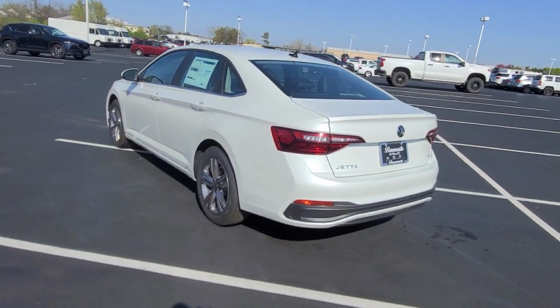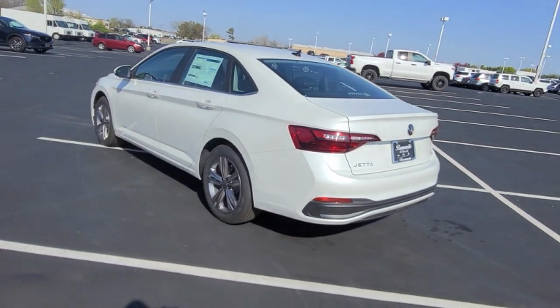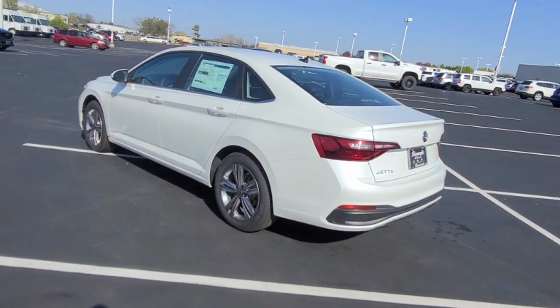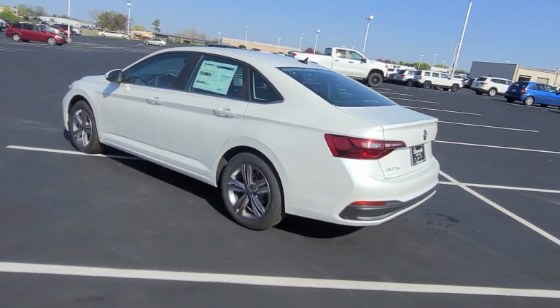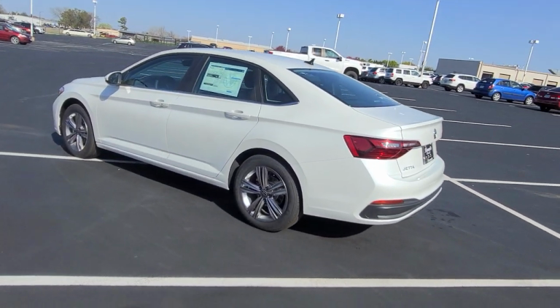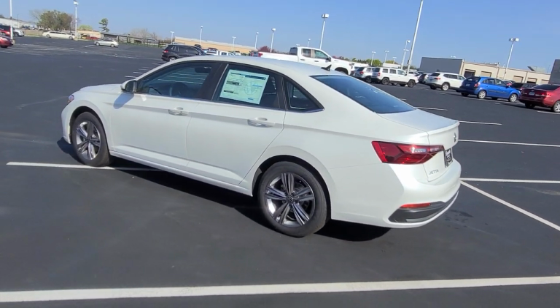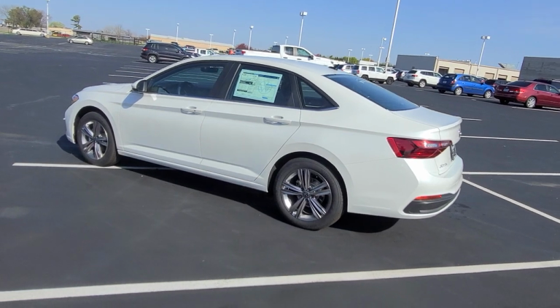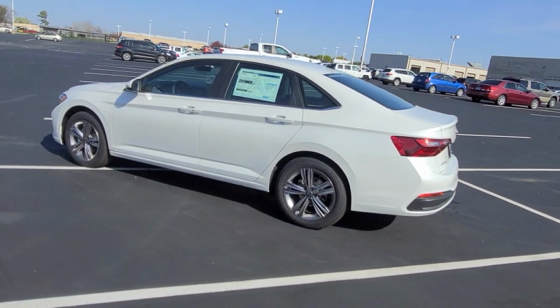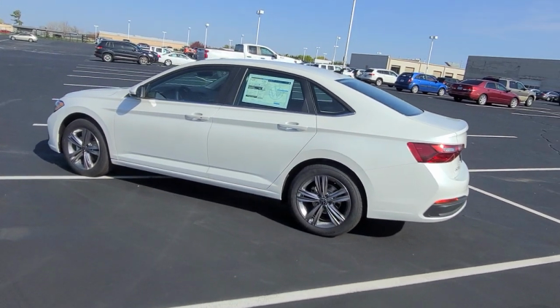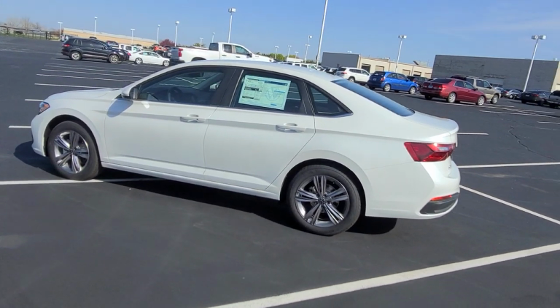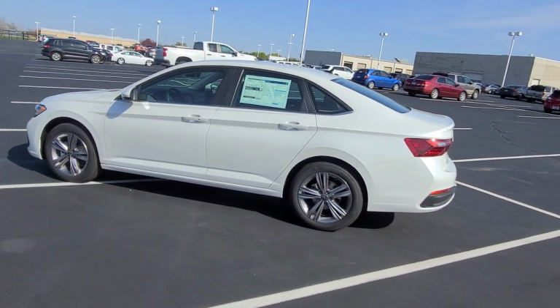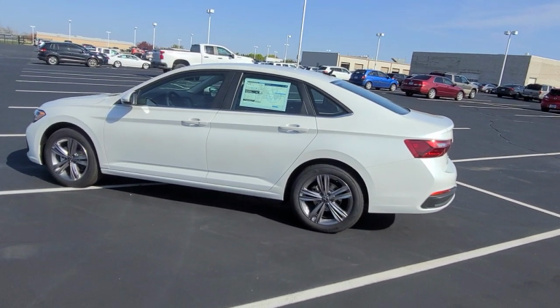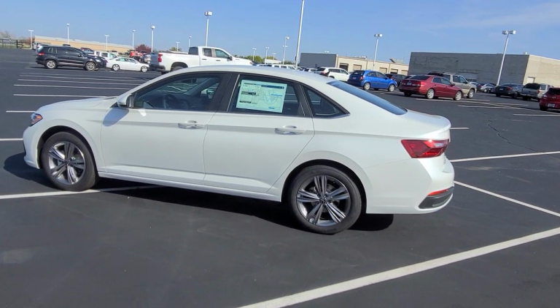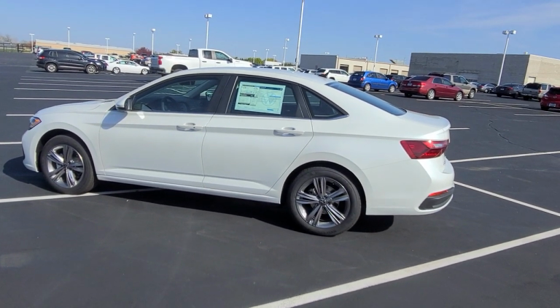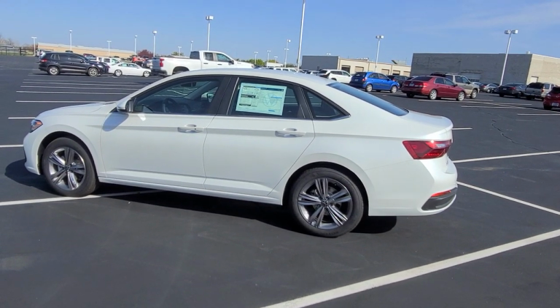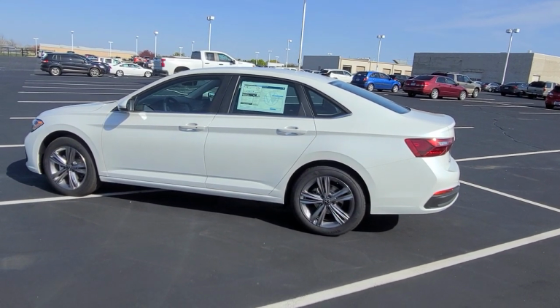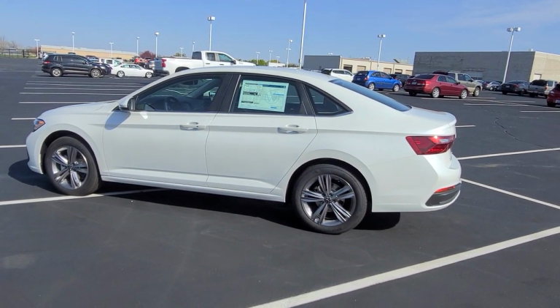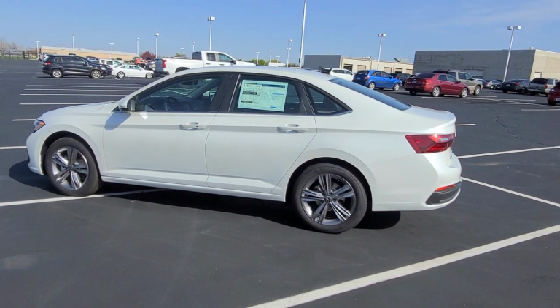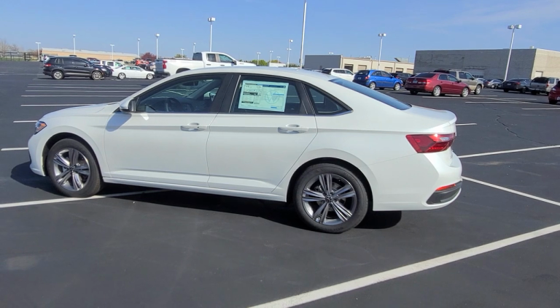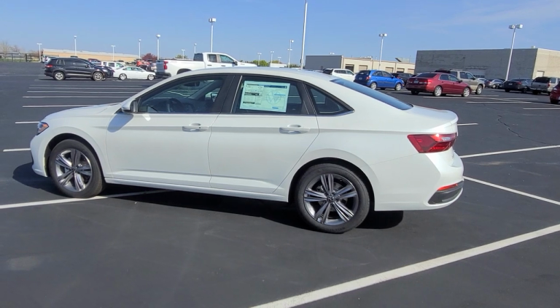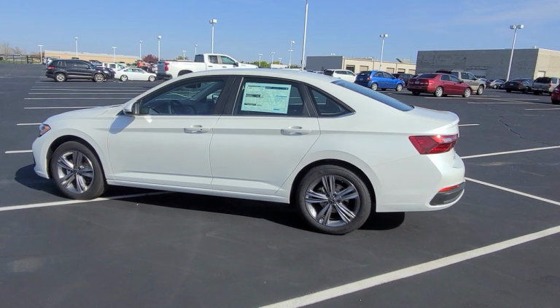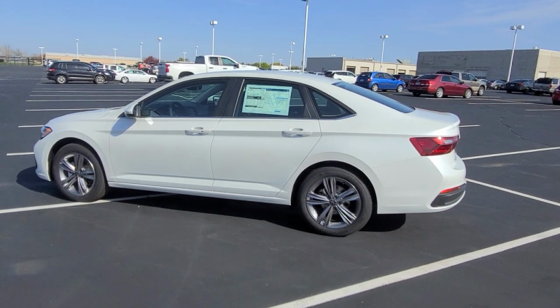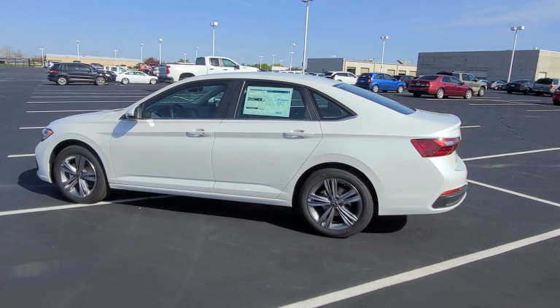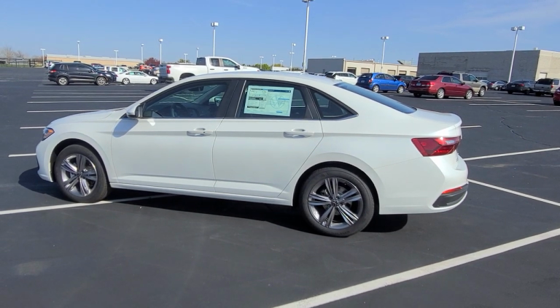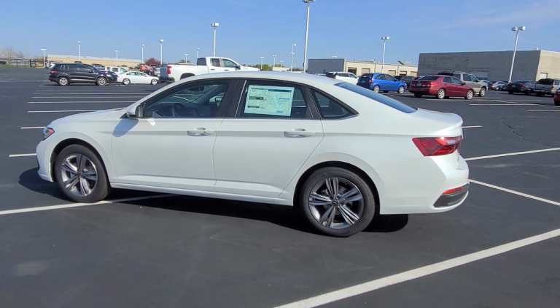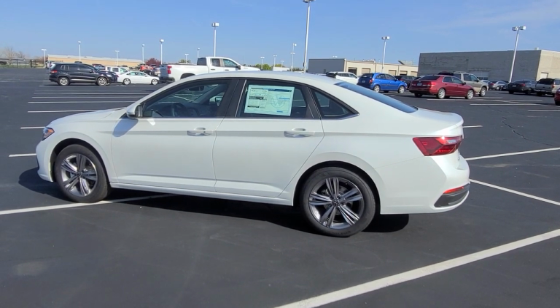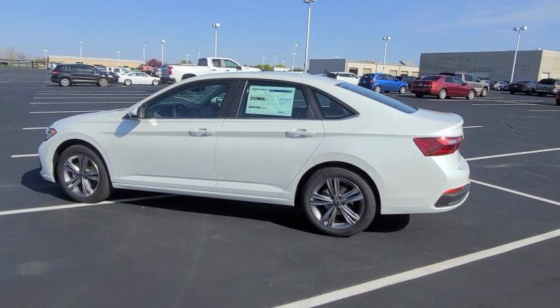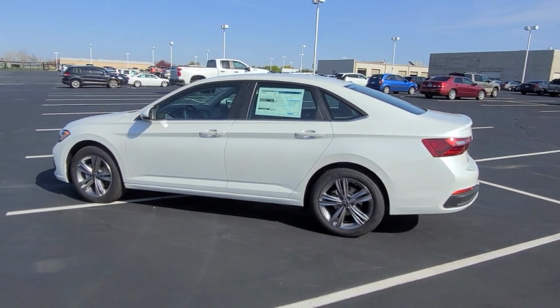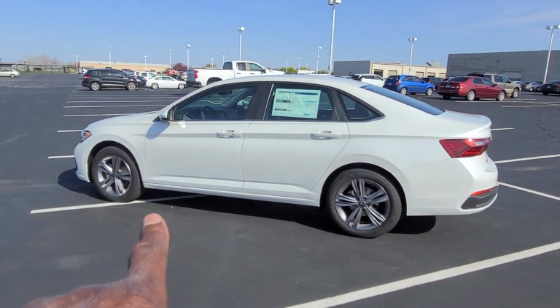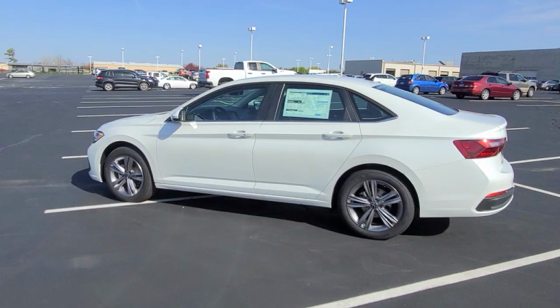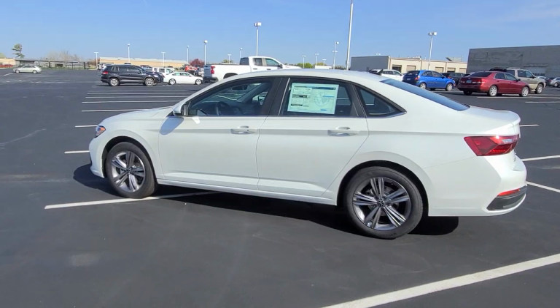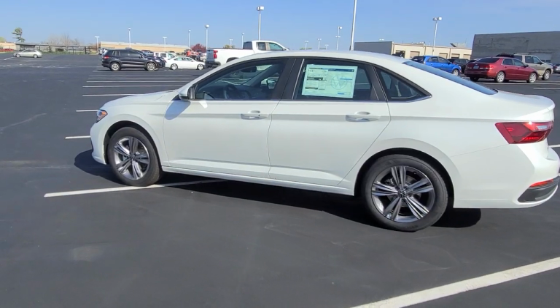This one does not have a sunroof — the sunroof was an $850 upgrade. You can also get the black wool package for another $395, which gives you the same wheel only in dark anthracite.